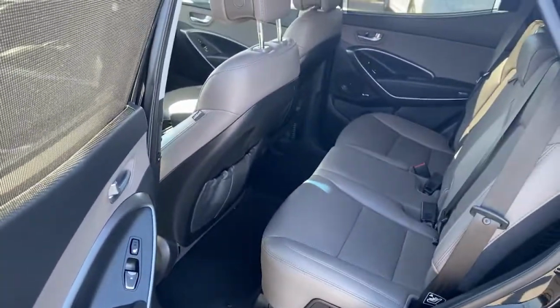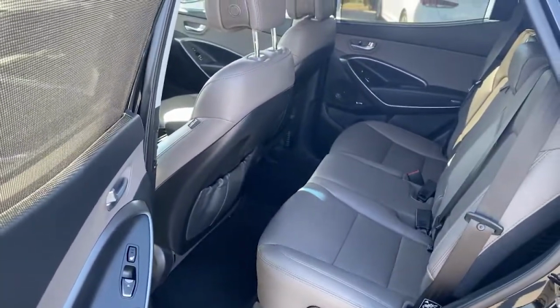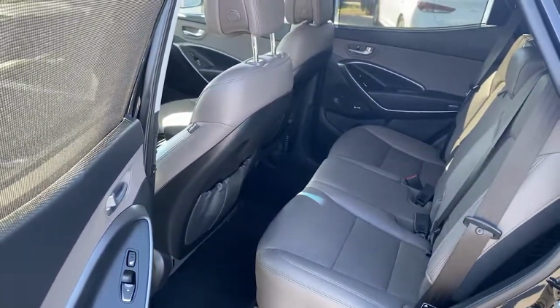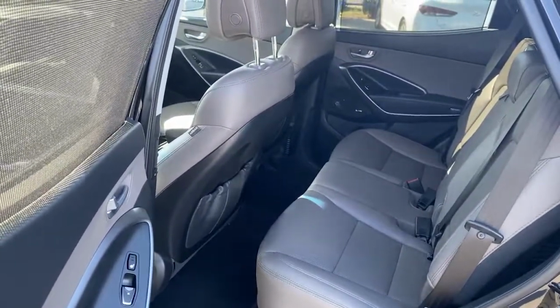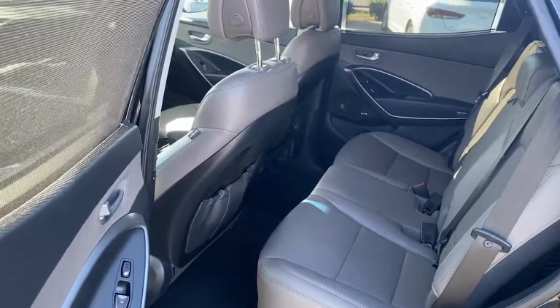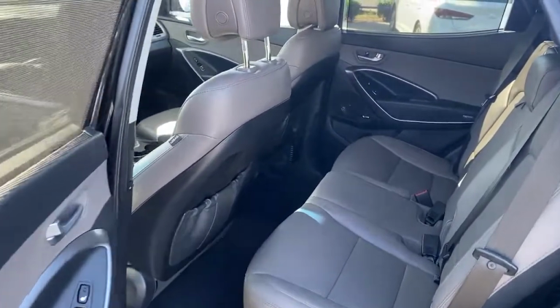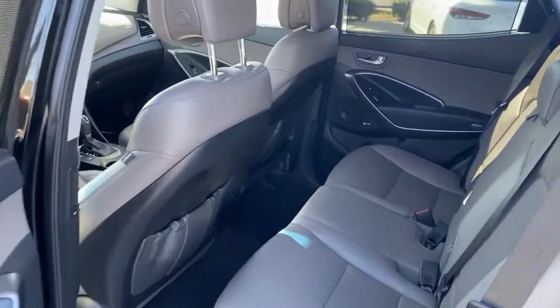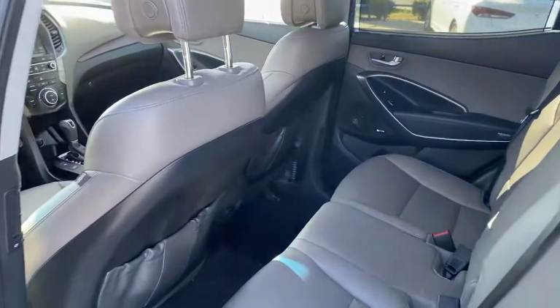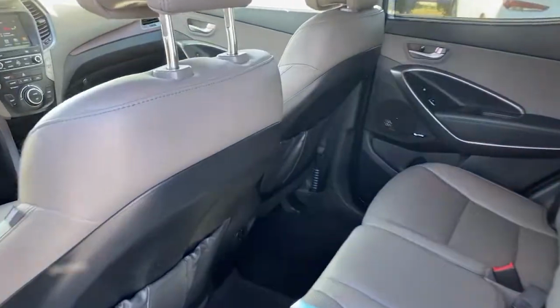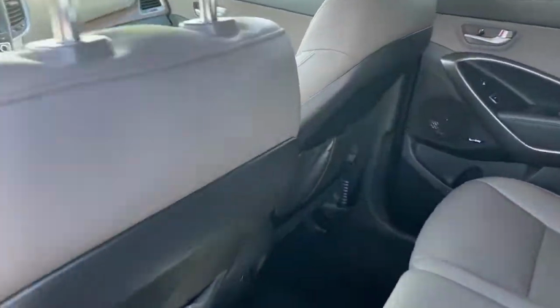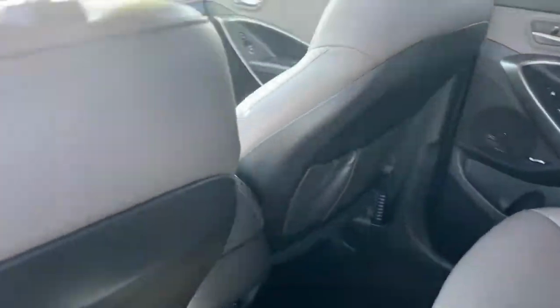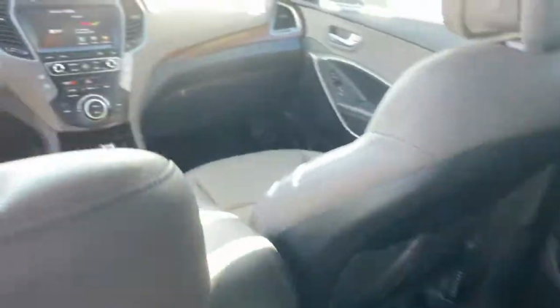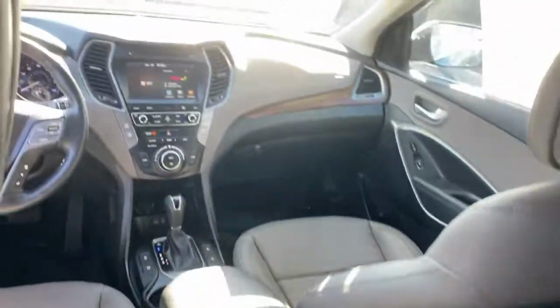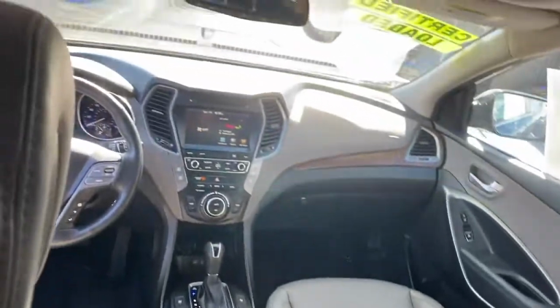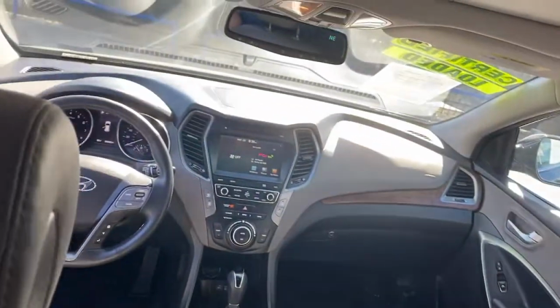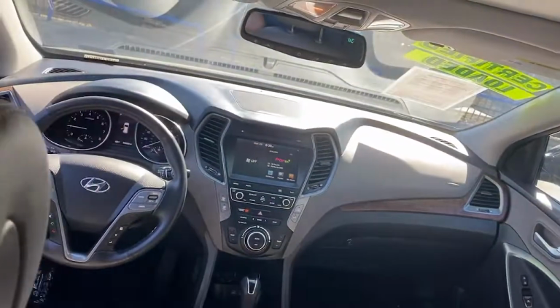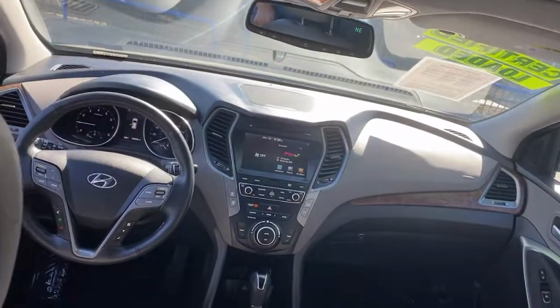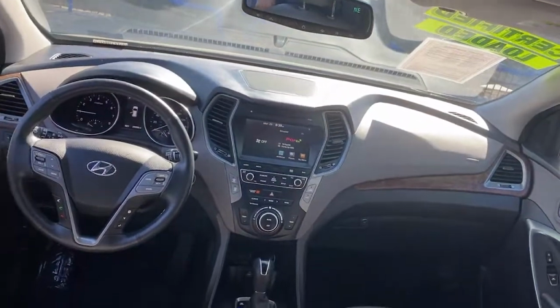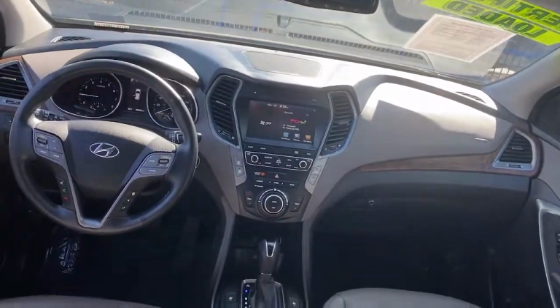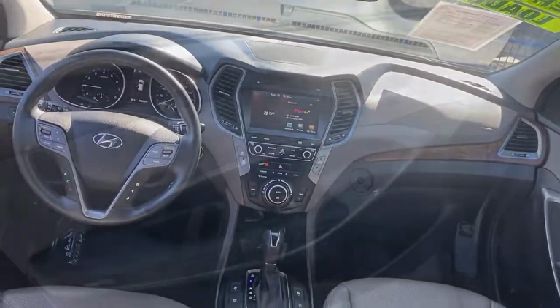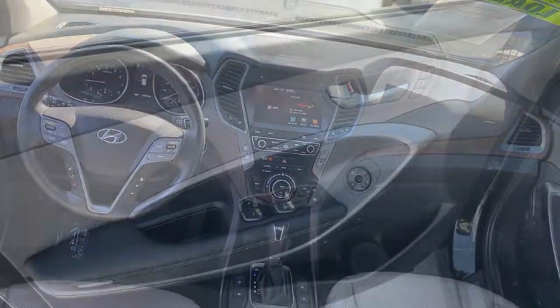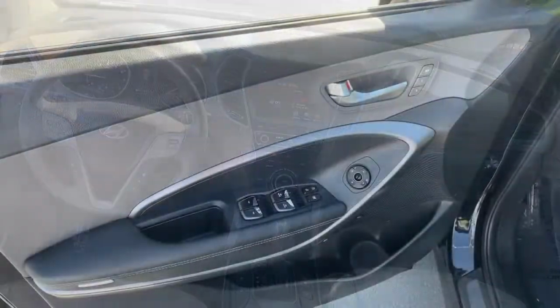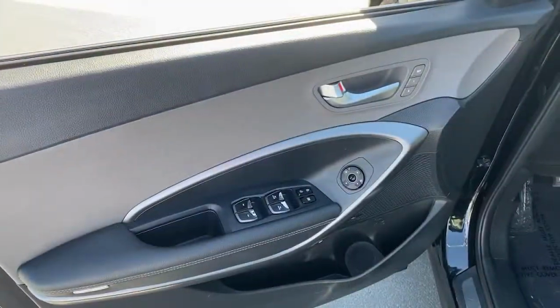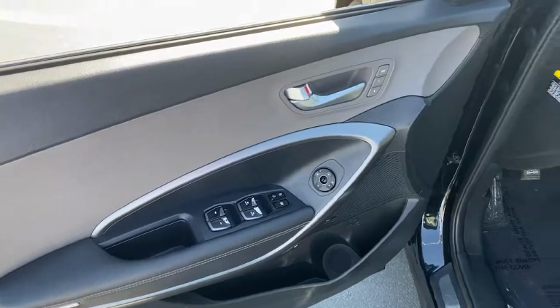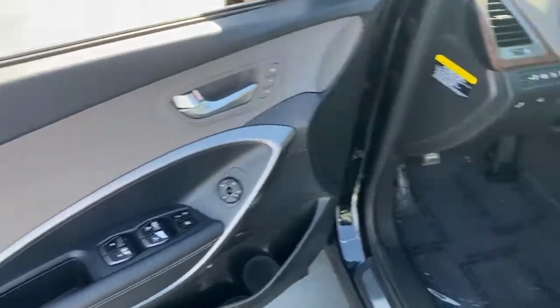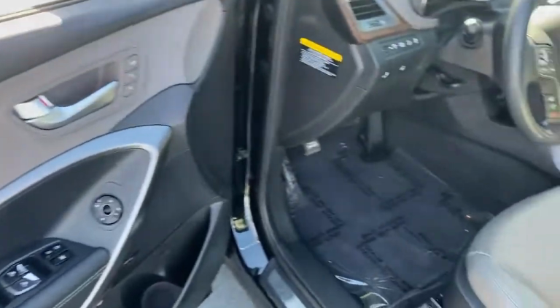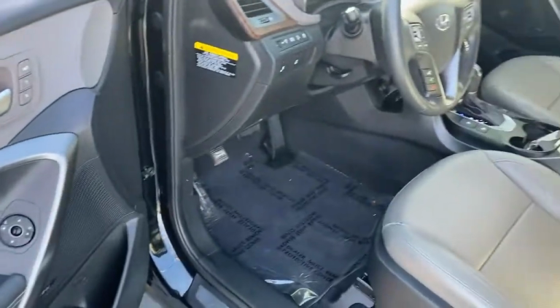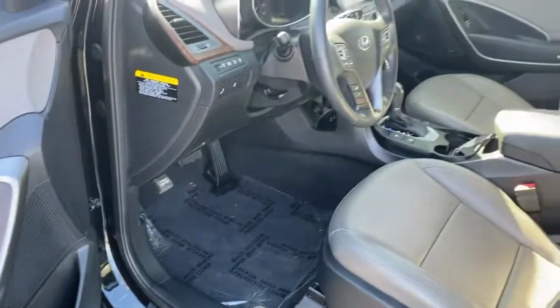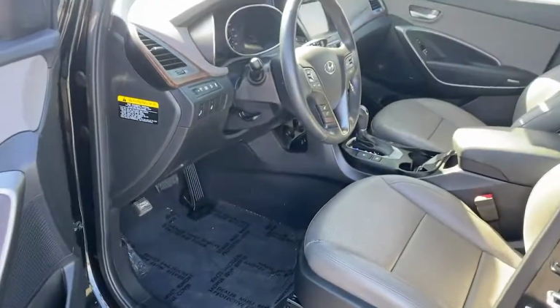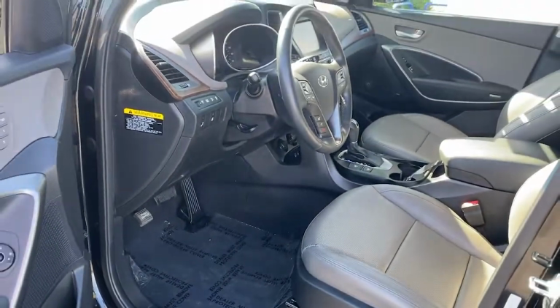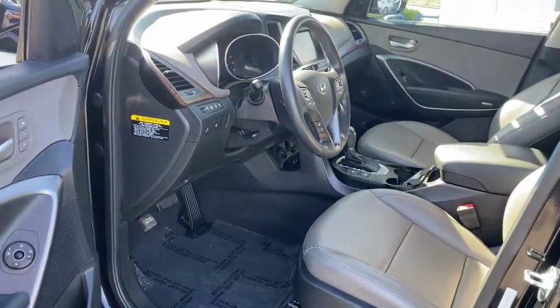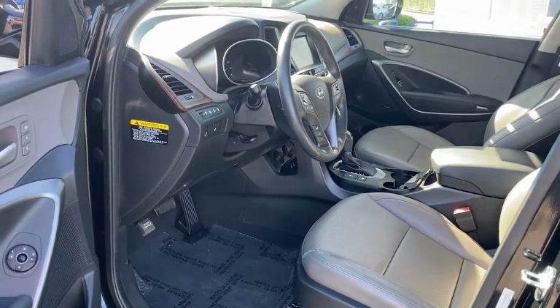daytime running lights, trip computer, CD player, cruise control, bucket seats, power windows, front wheel drive, AM-FM stereo.